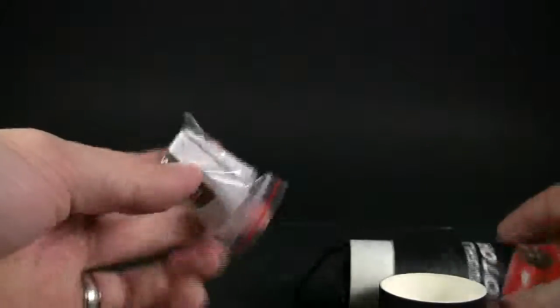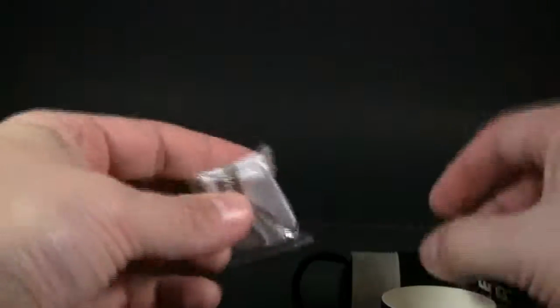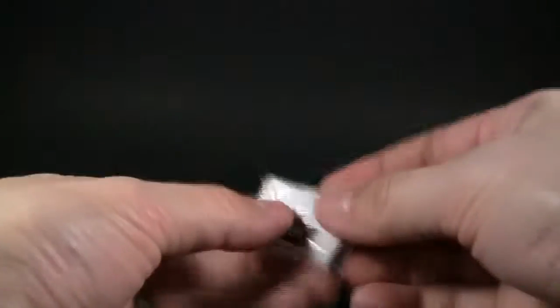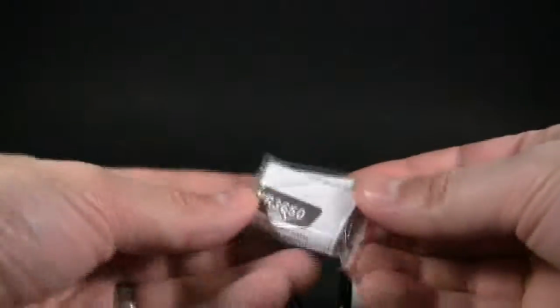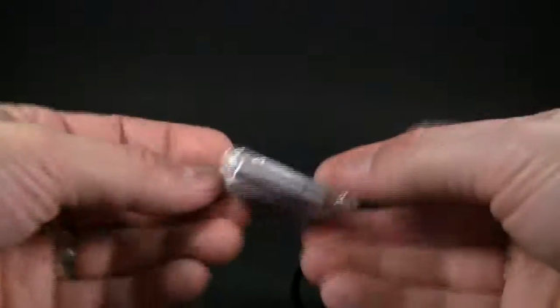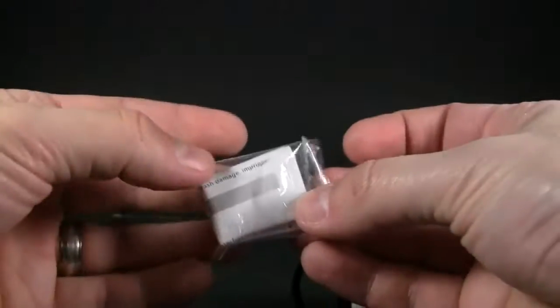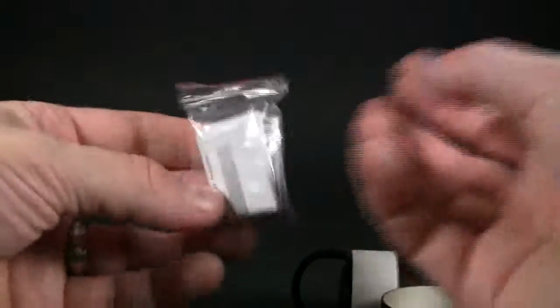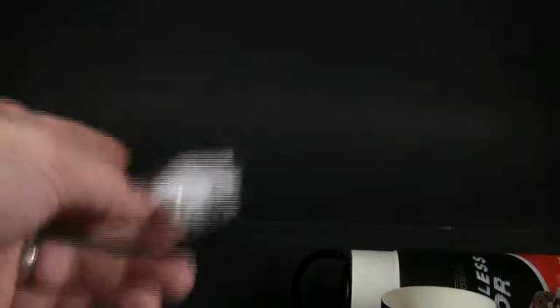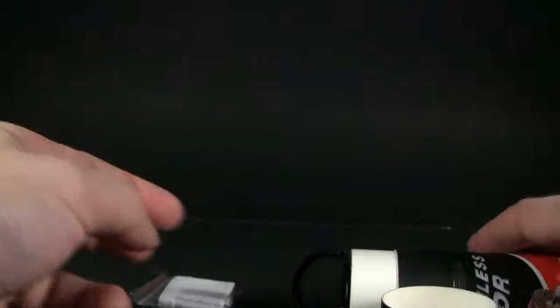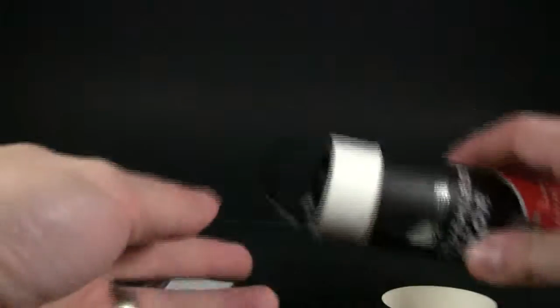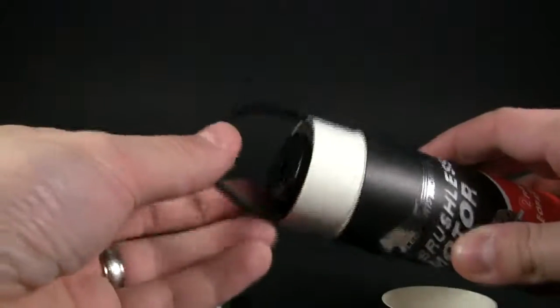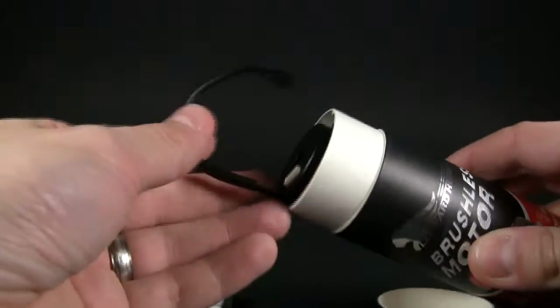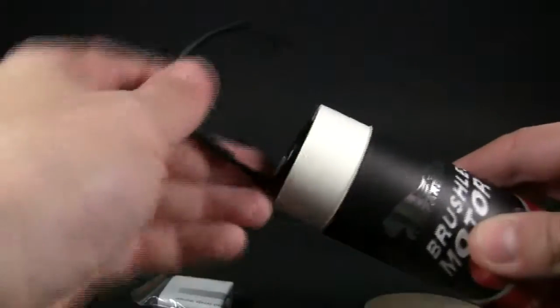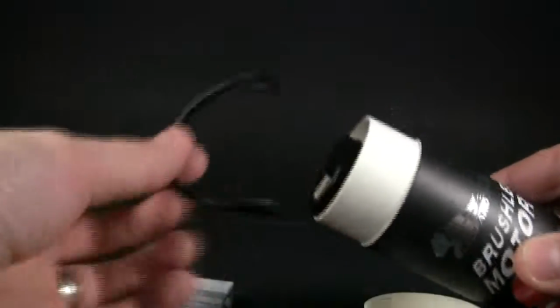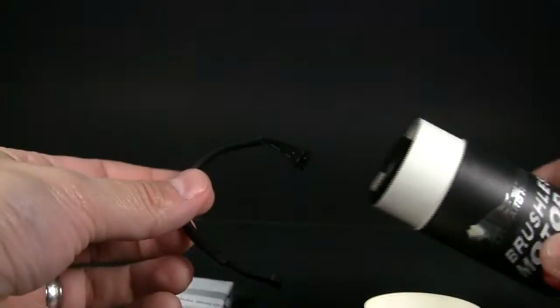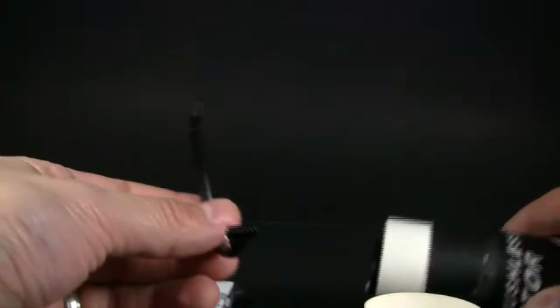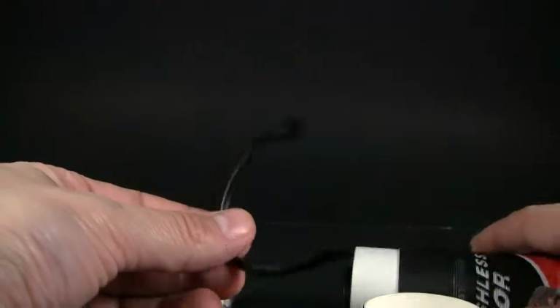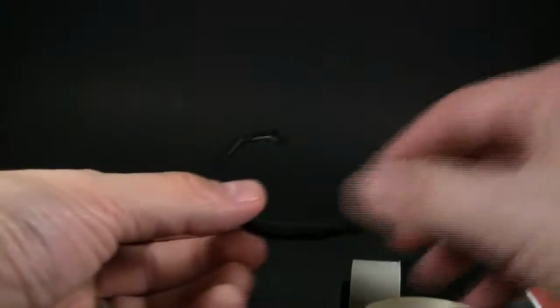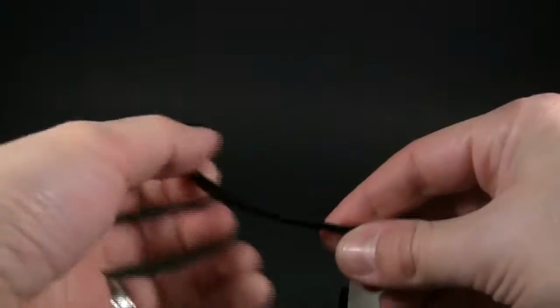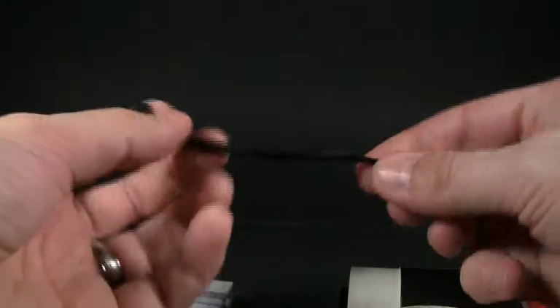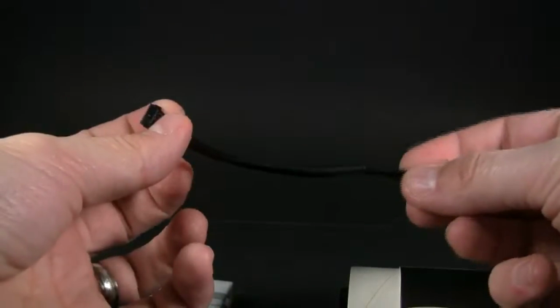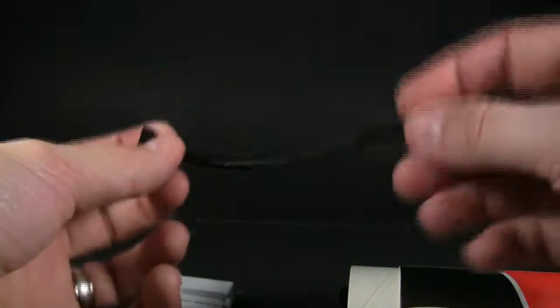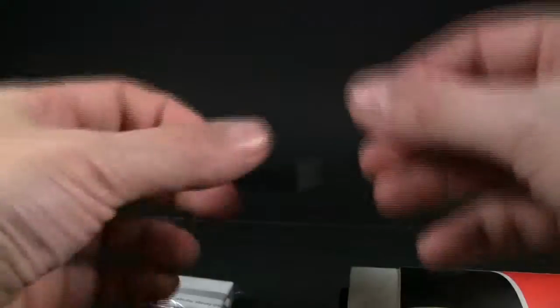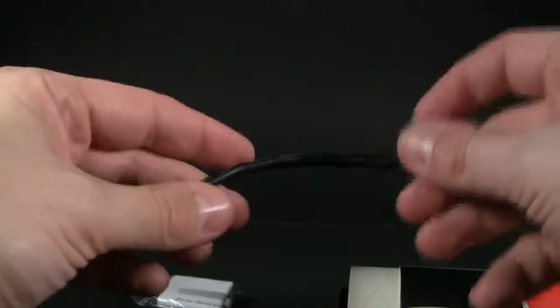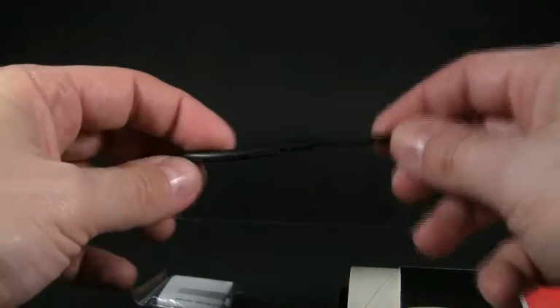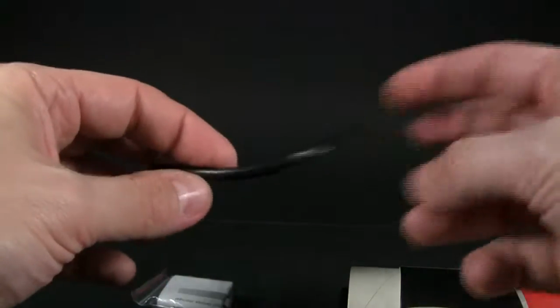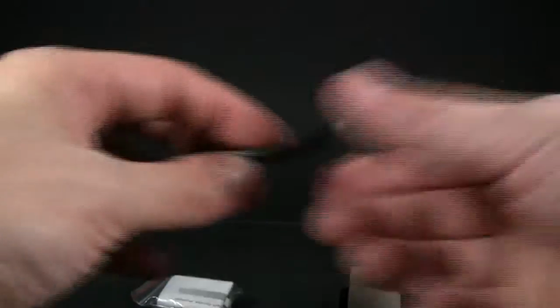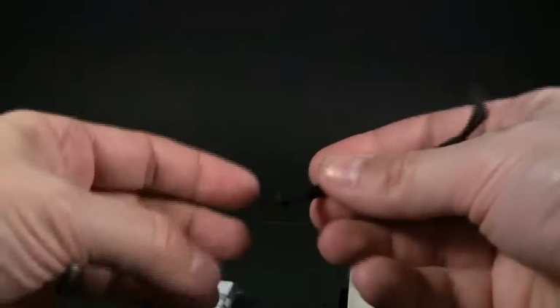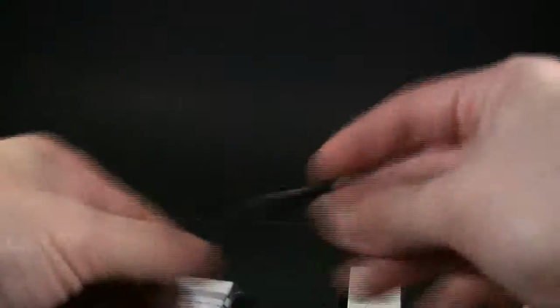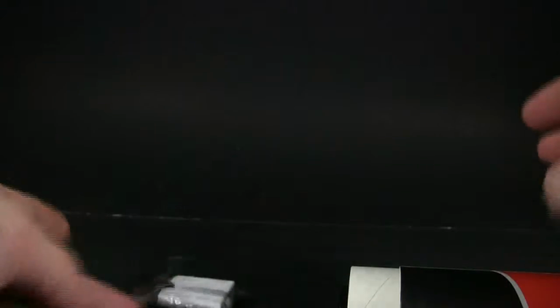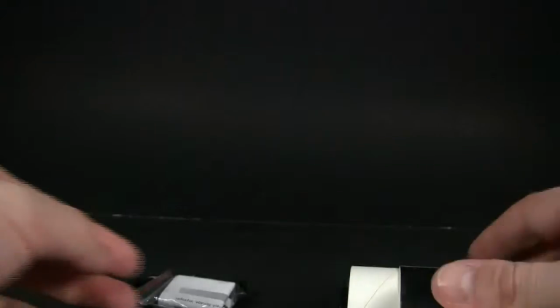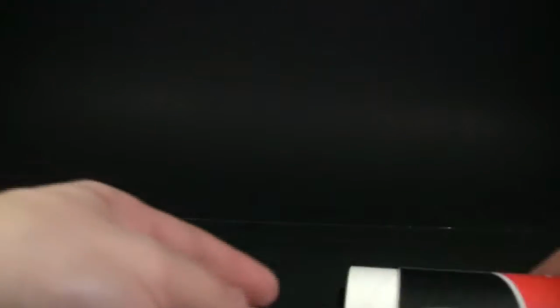With the instructions — I don't know why the instructions need to be in a baggie, but they are. You also get the sensor wire, which is kind of short. I don't think this is going to fit my application, but we'll worry about that later.